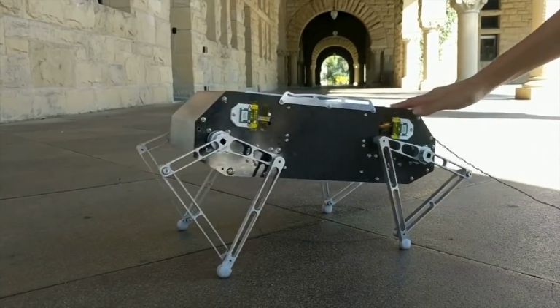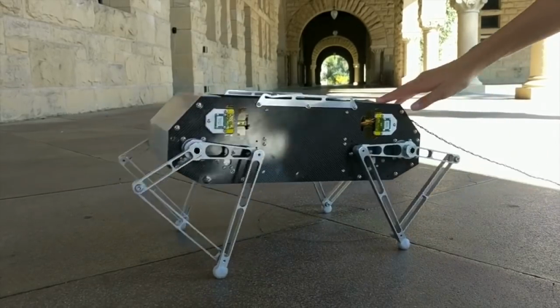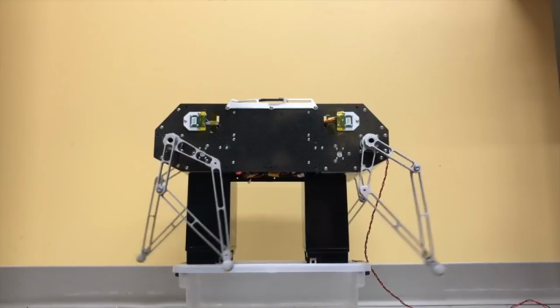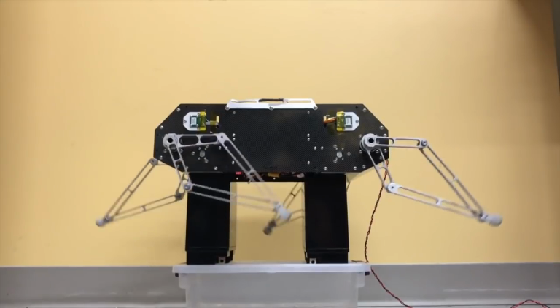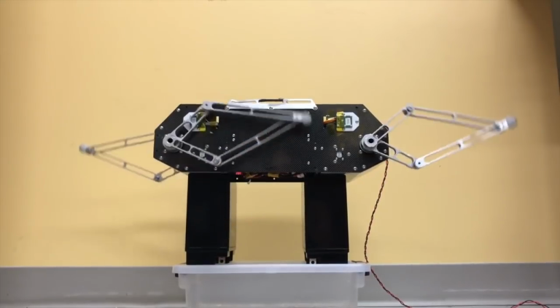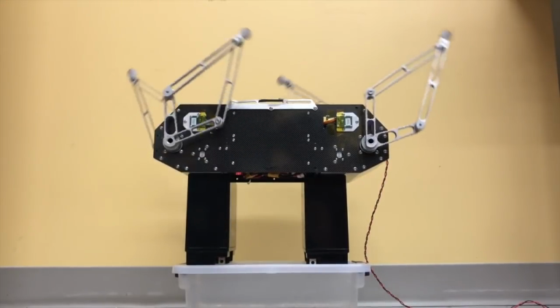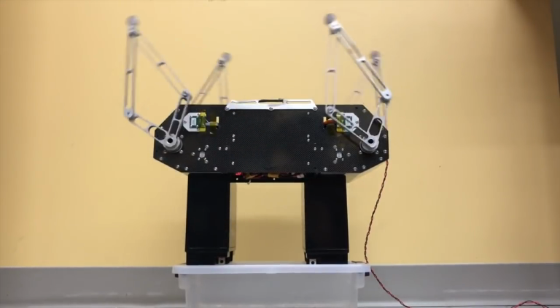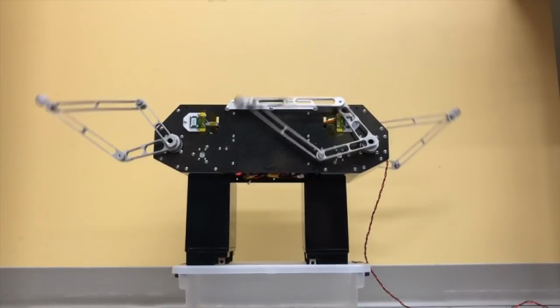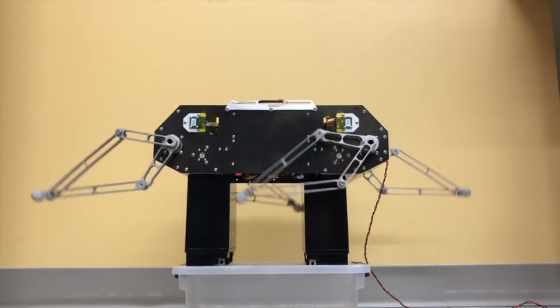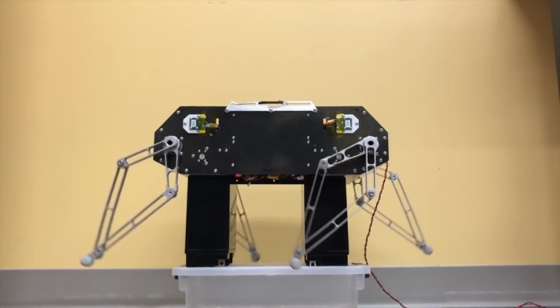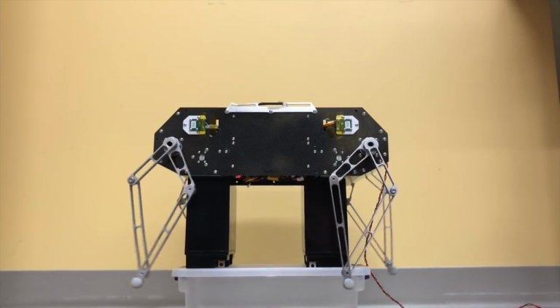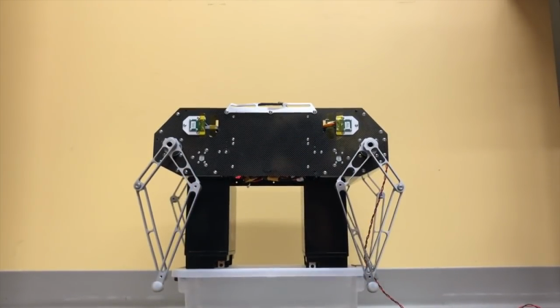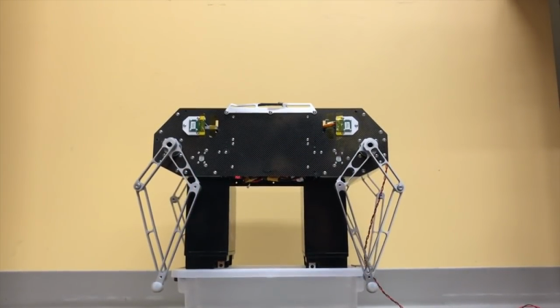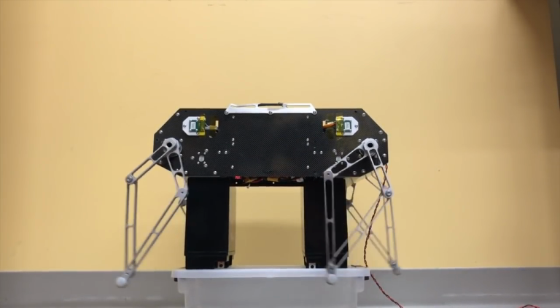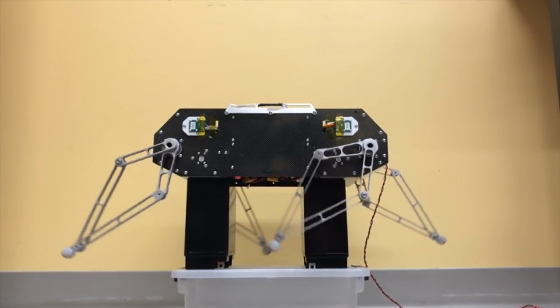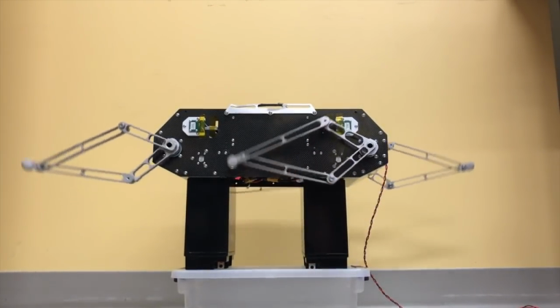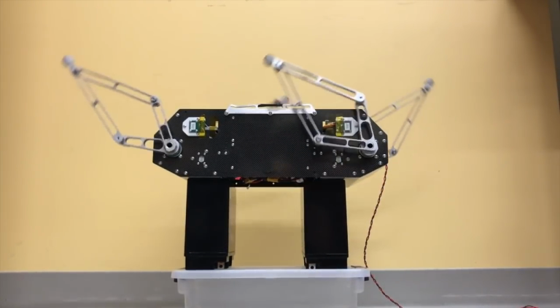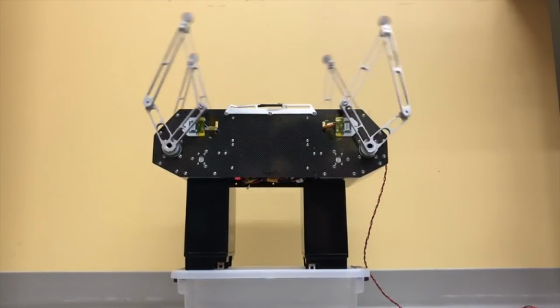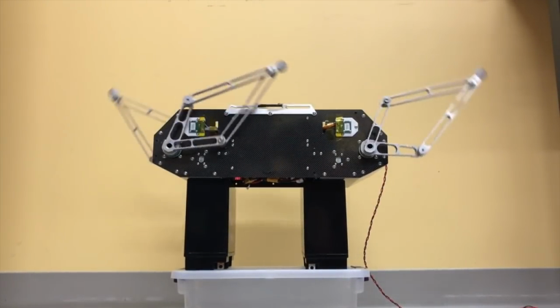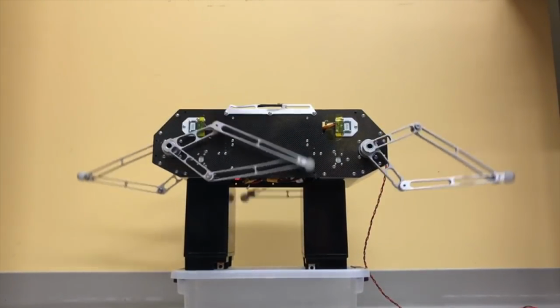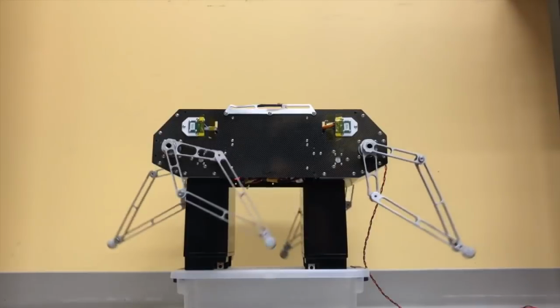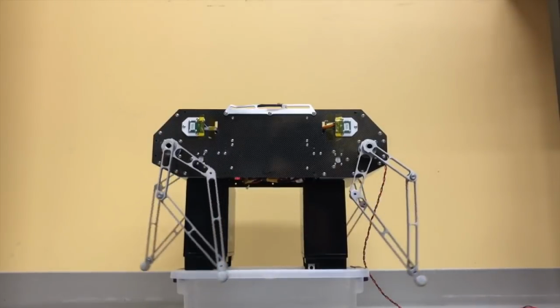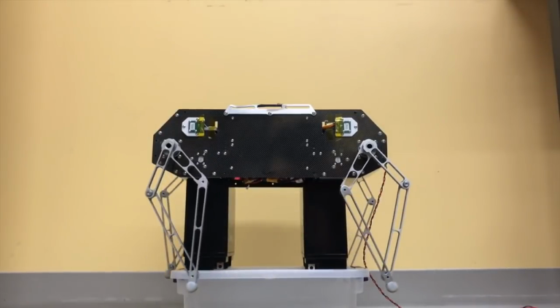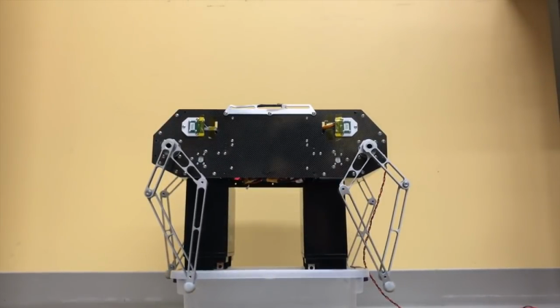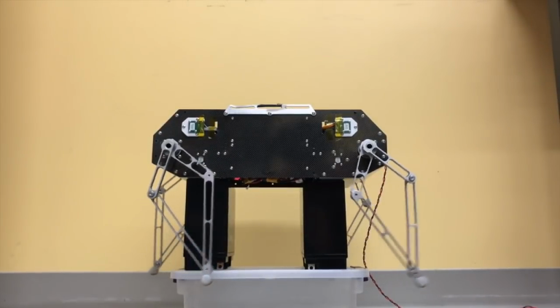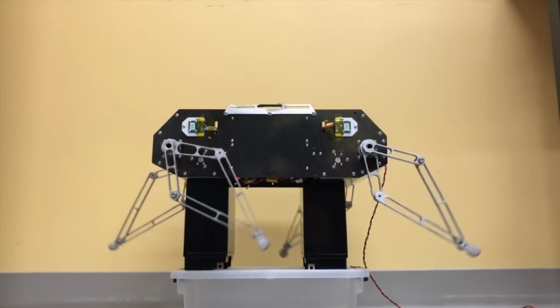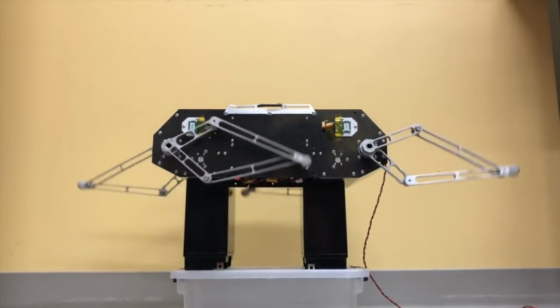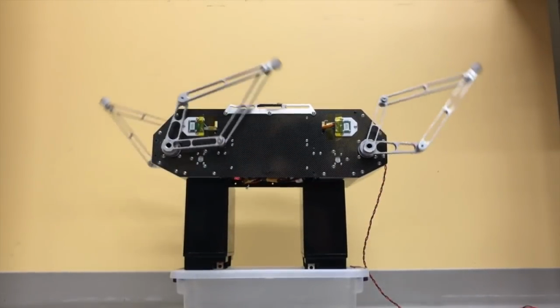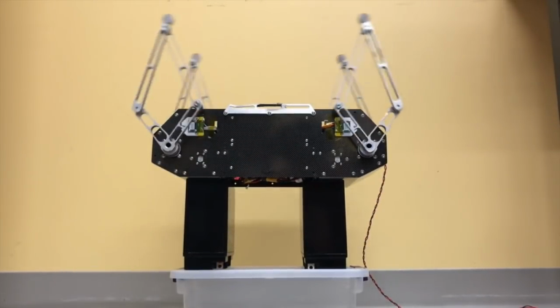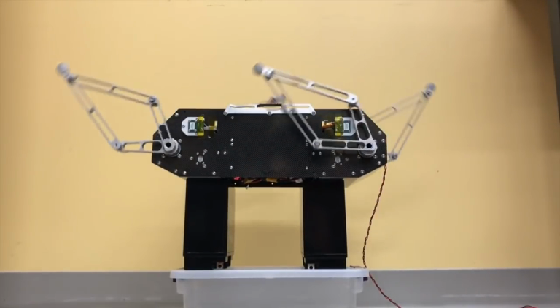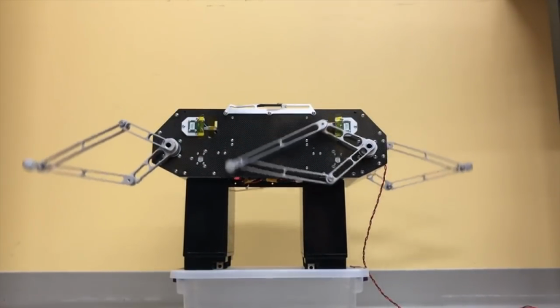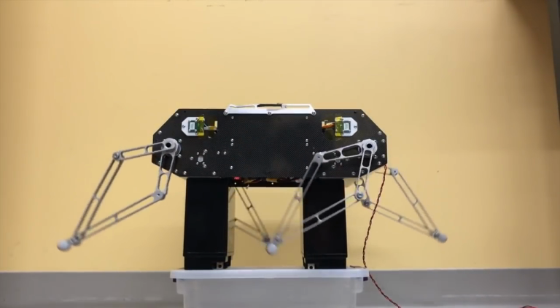The unique design of the Stanford Doggo features a coaxial leg linkage which allows the legs to rotate unobstructed outside the body. This gives Stanford Doggo a large workspace for locomotion.